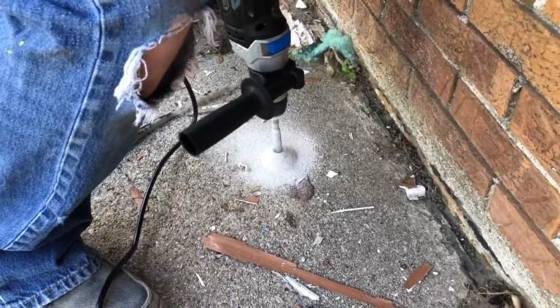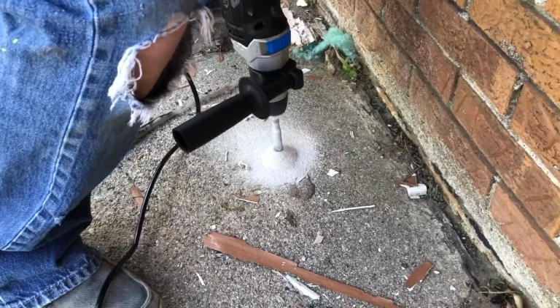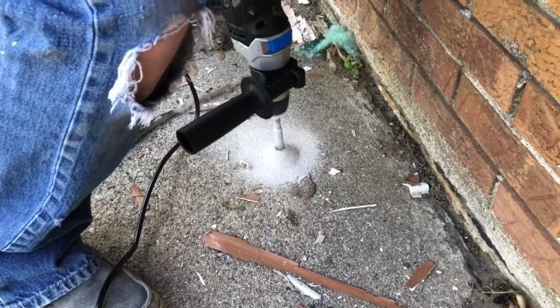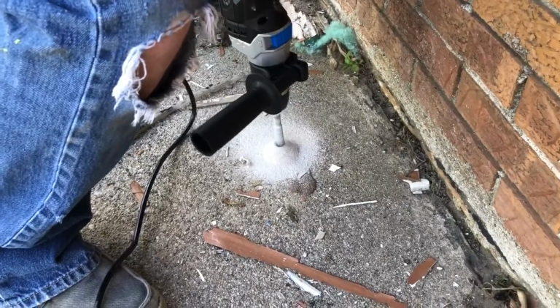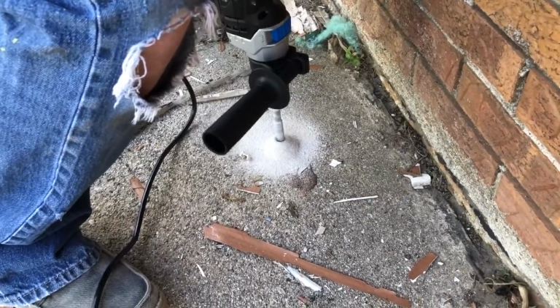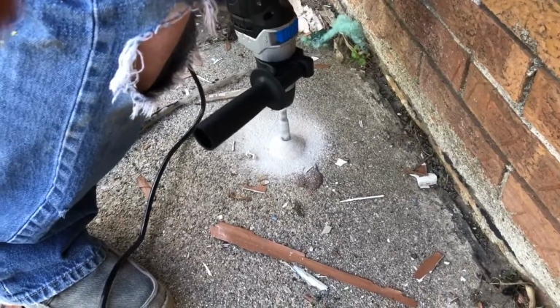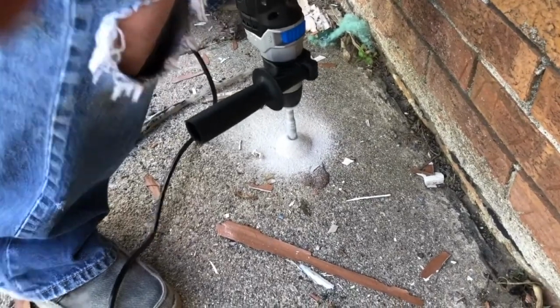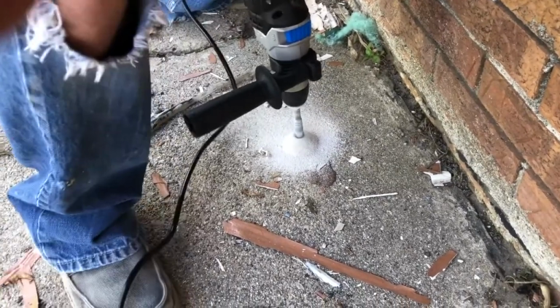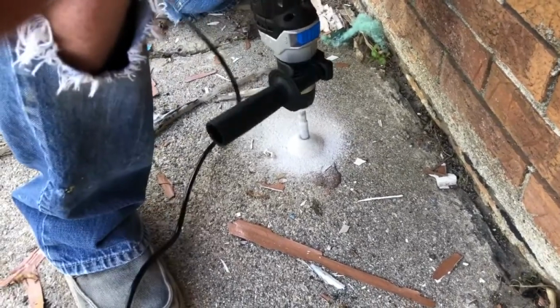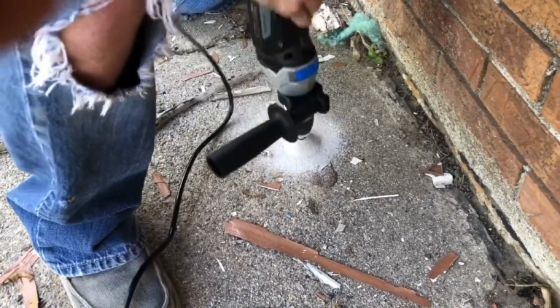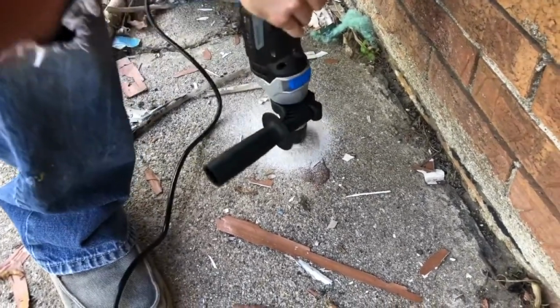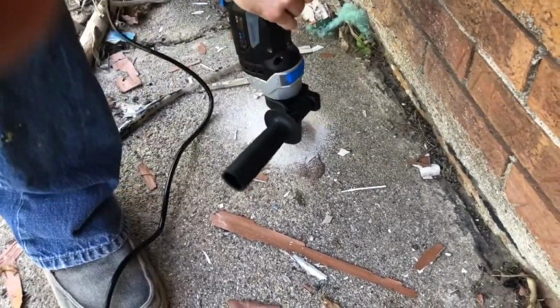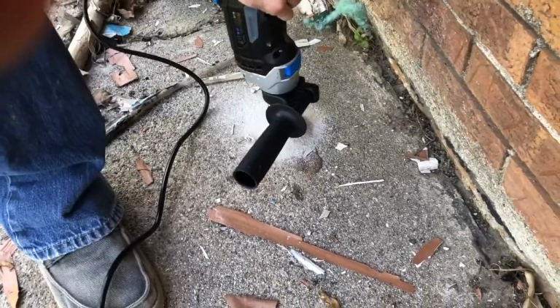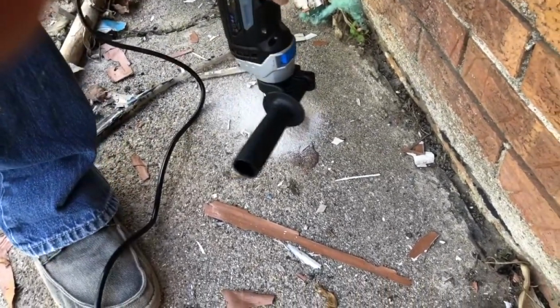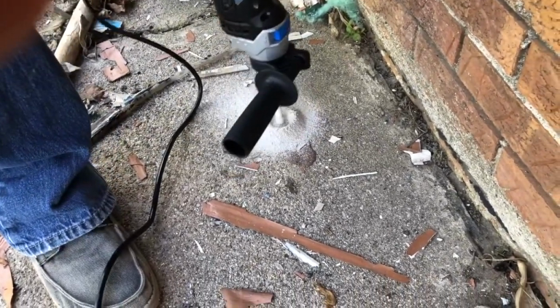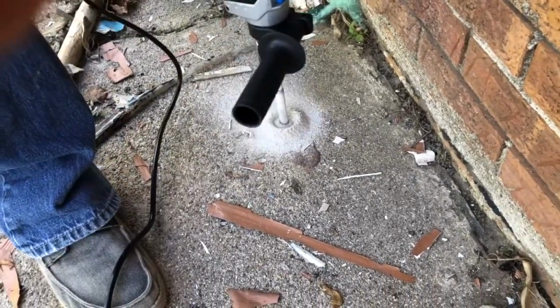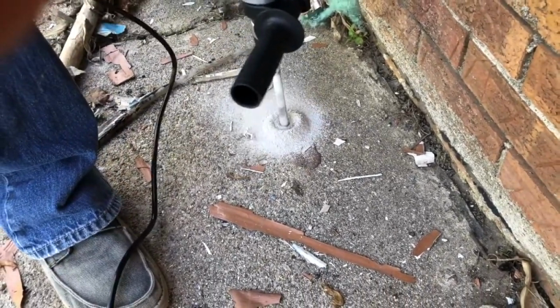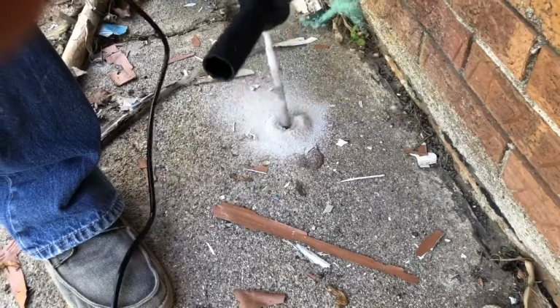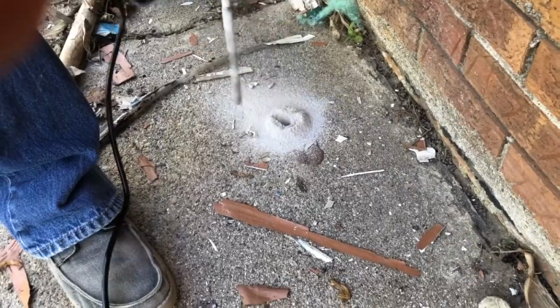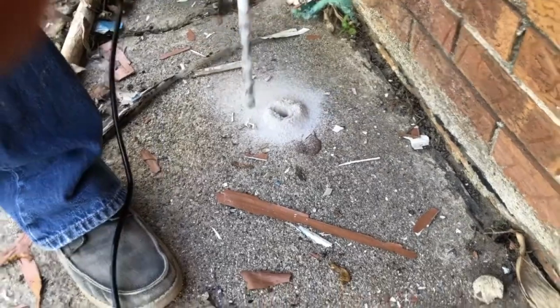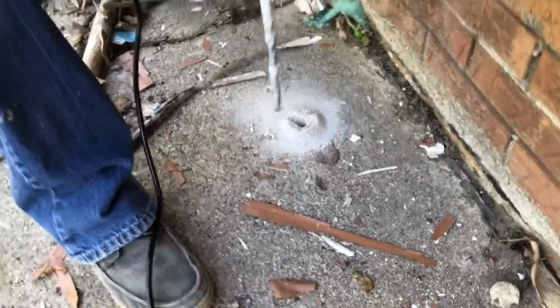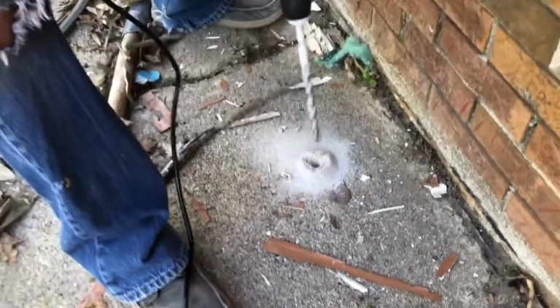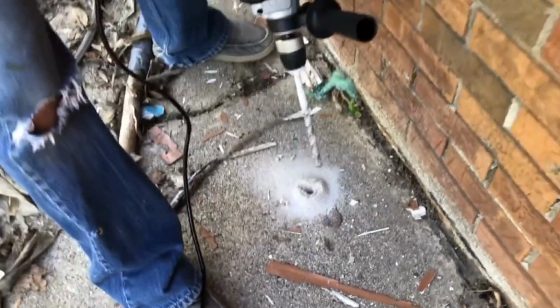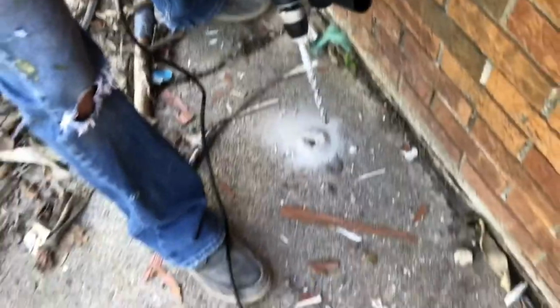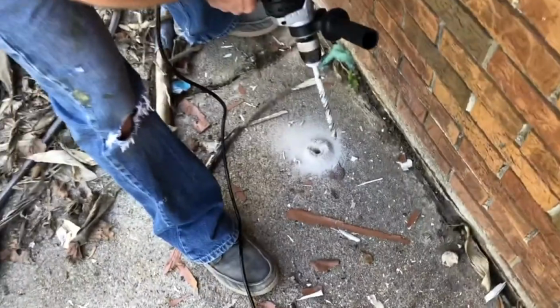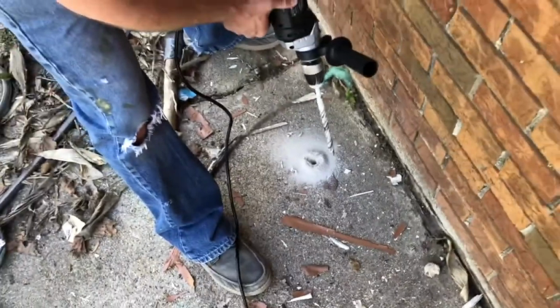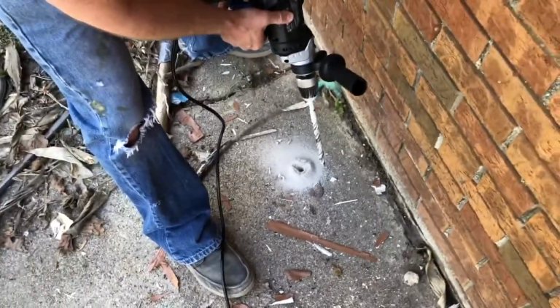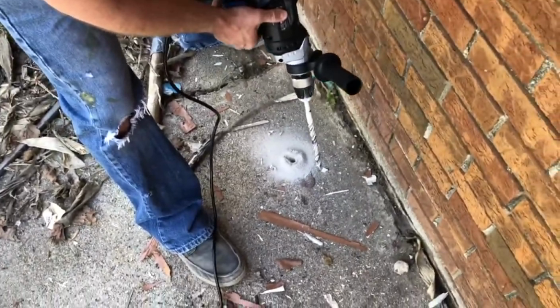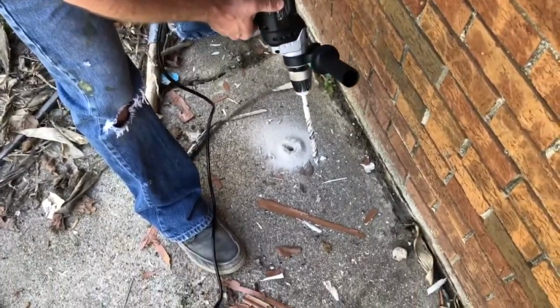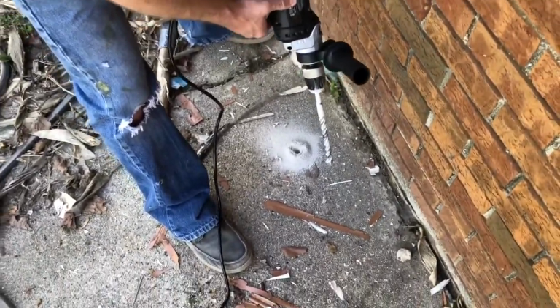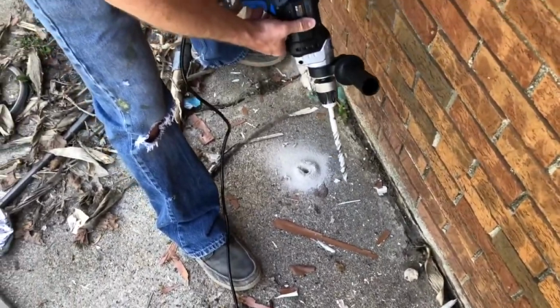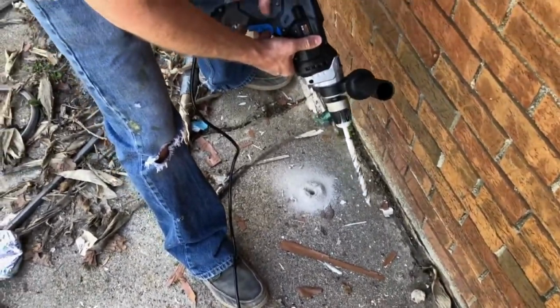Drilling into the concrete — seems to be doing okay.